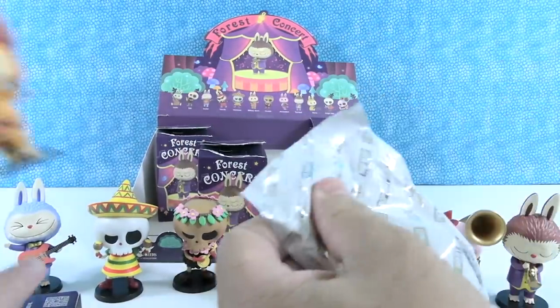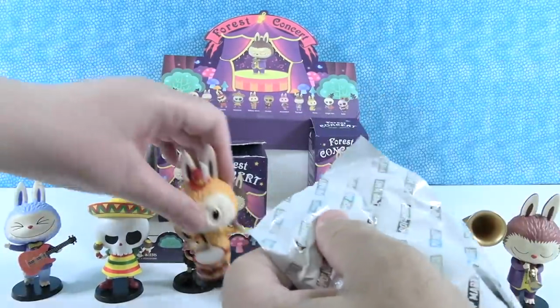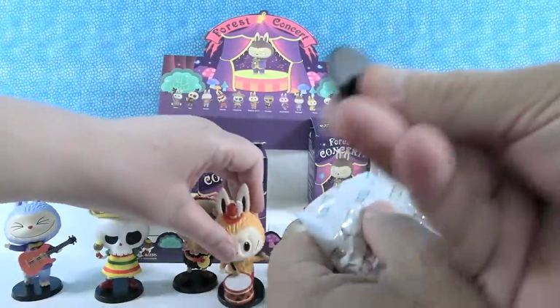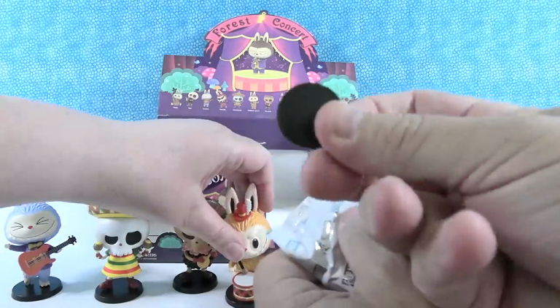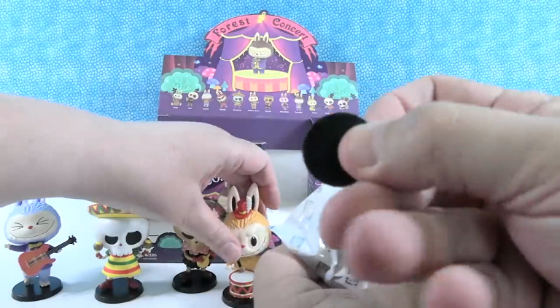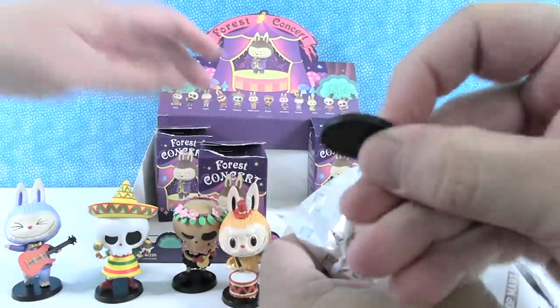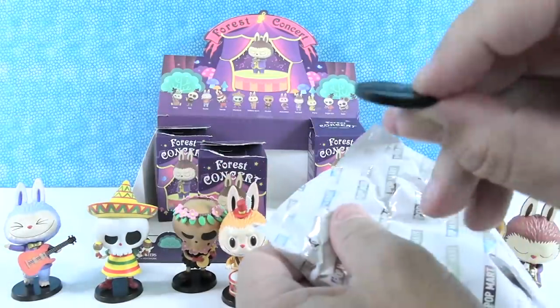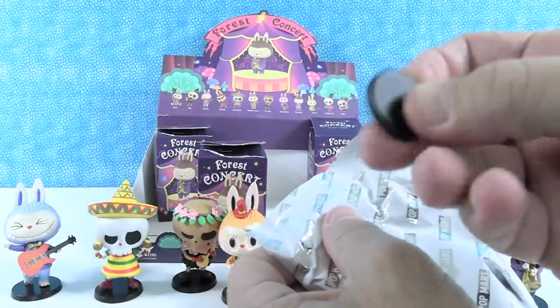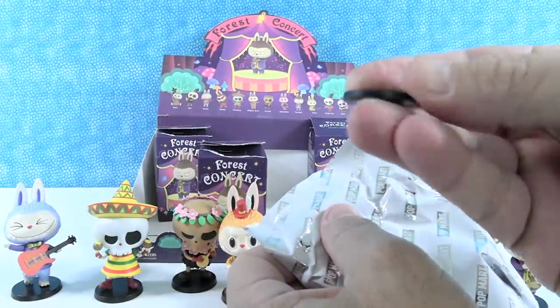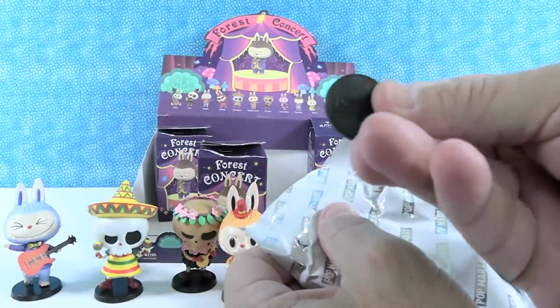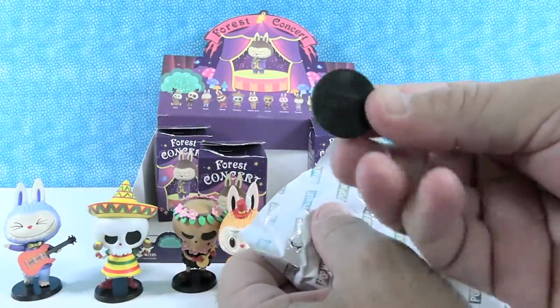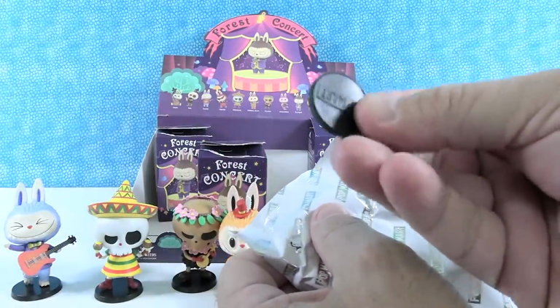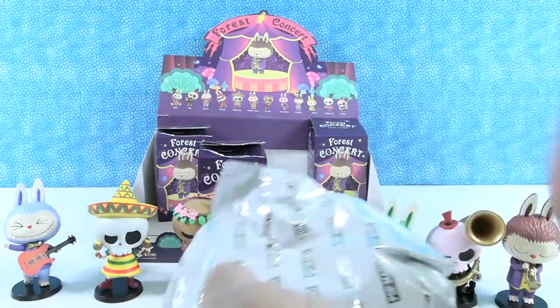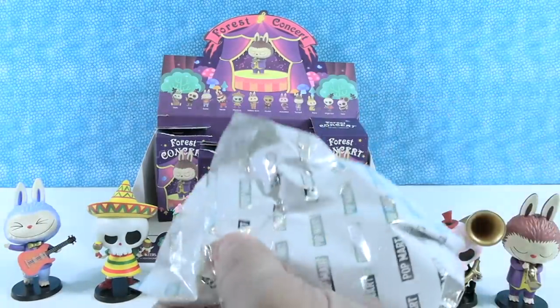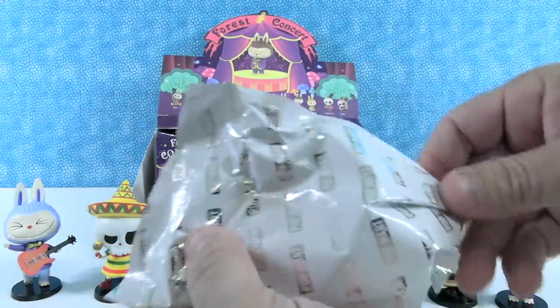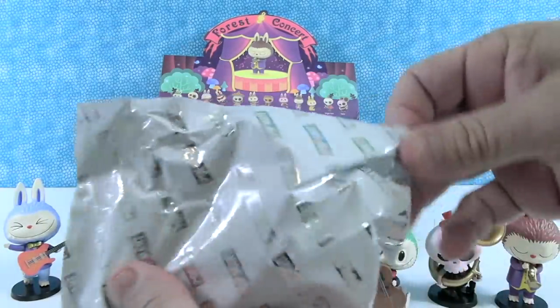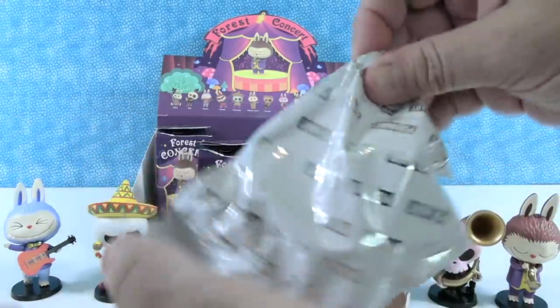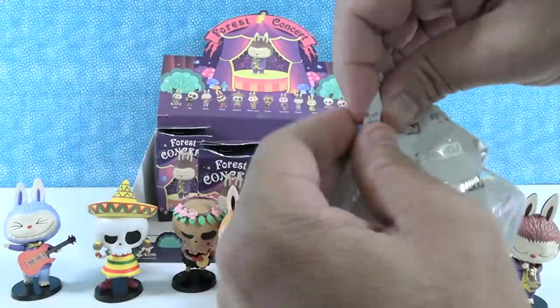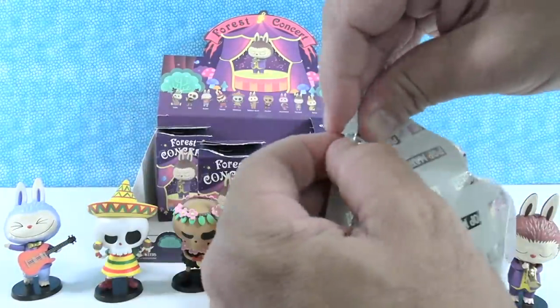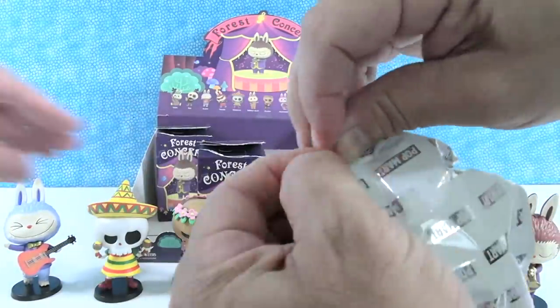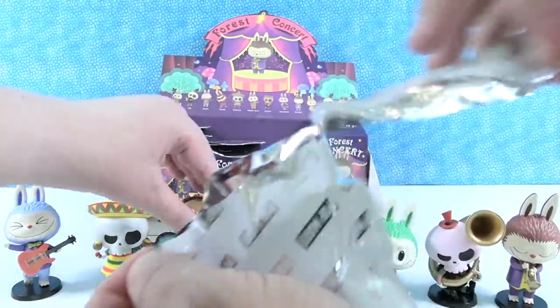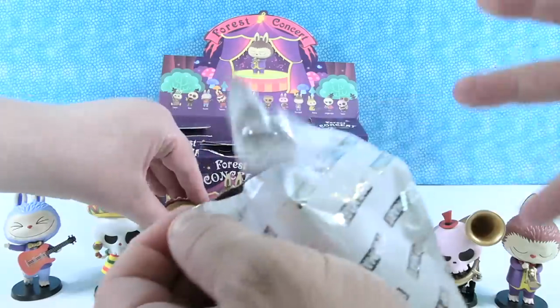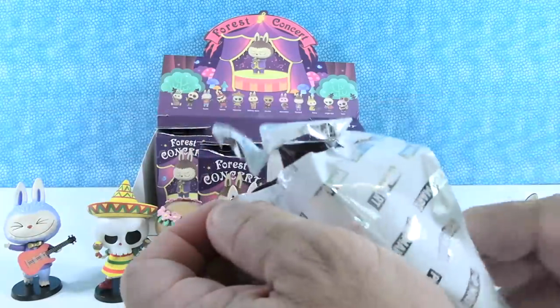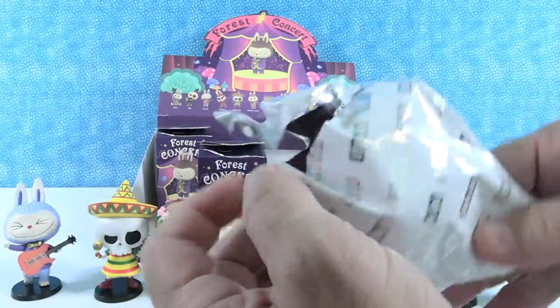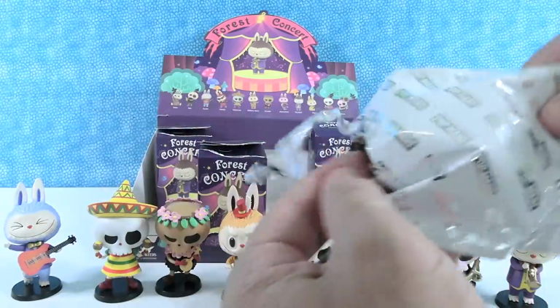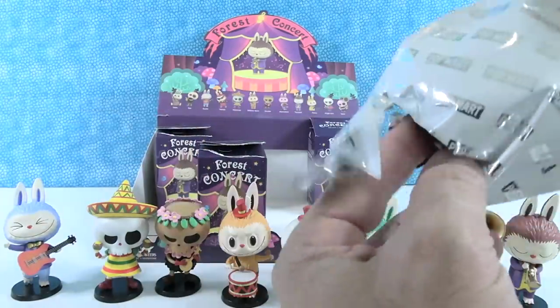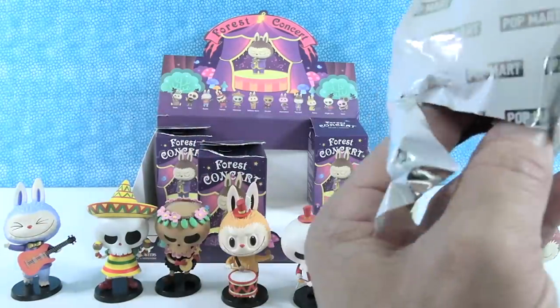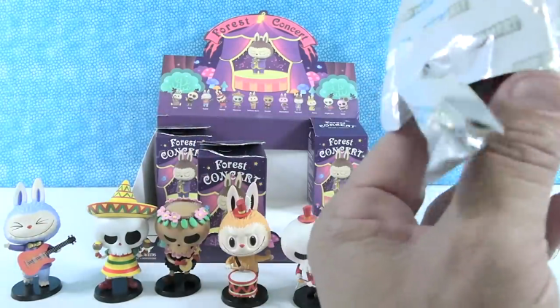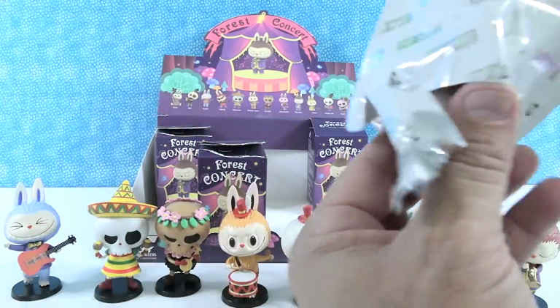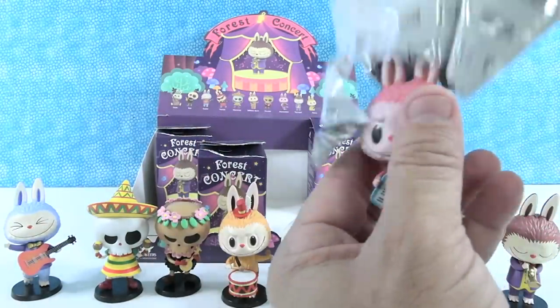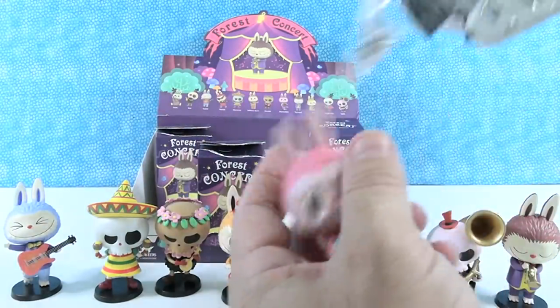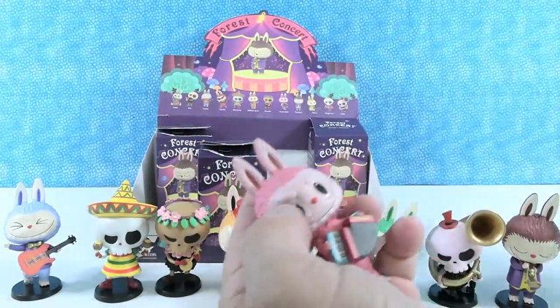In case you're wondering what all these little things falling out are — these are little weights they put in to make them all weigh about the same, so you can't figure out who you have.